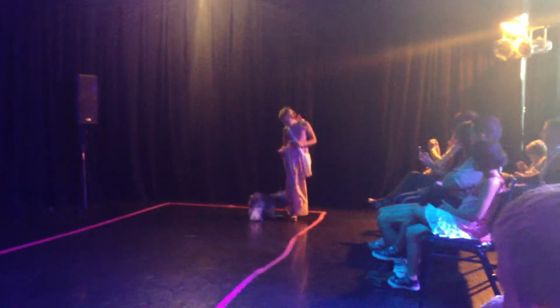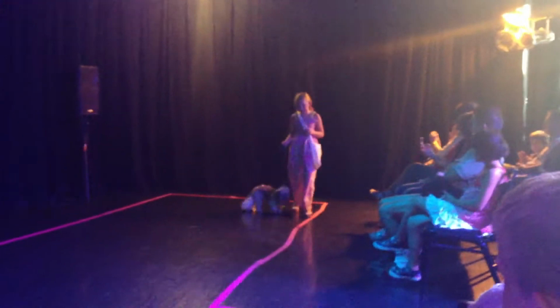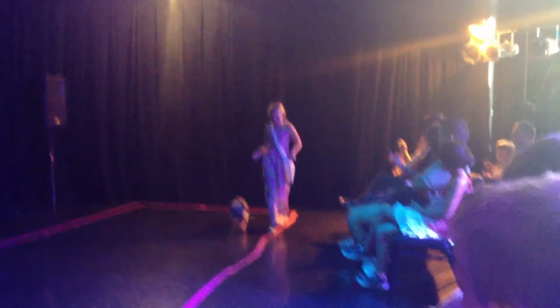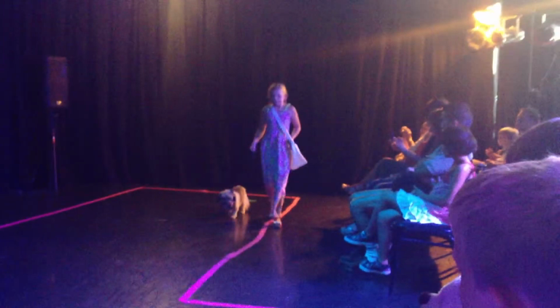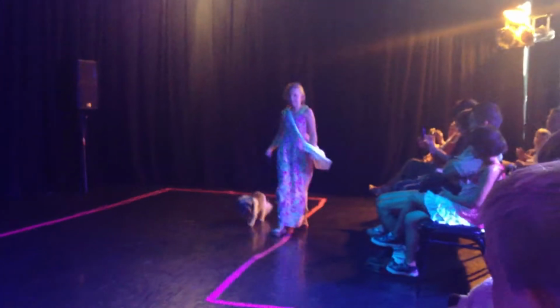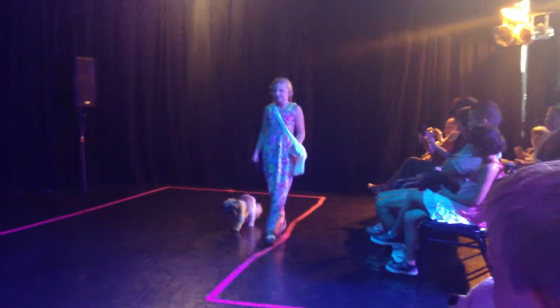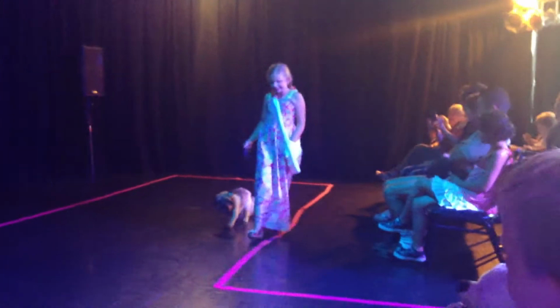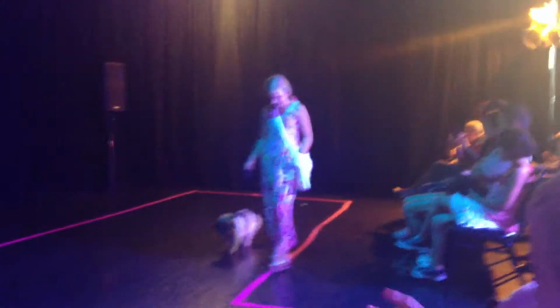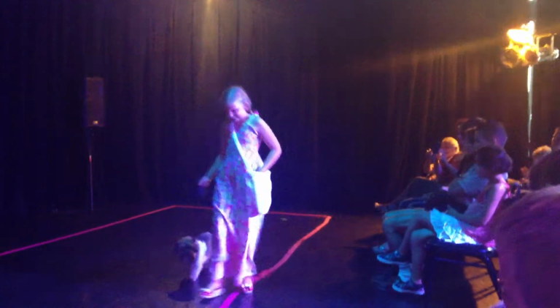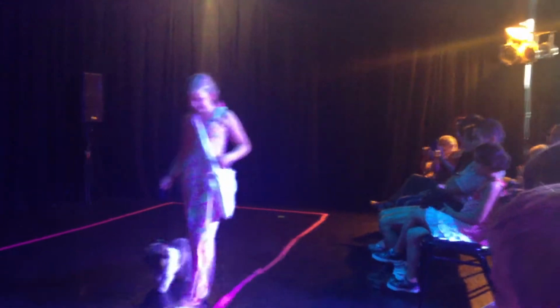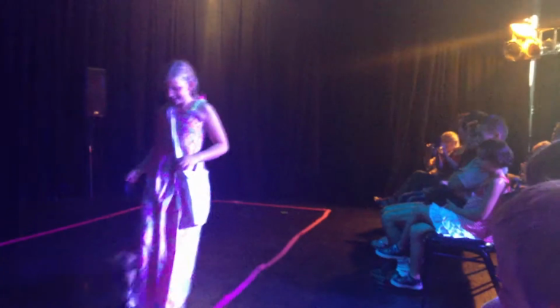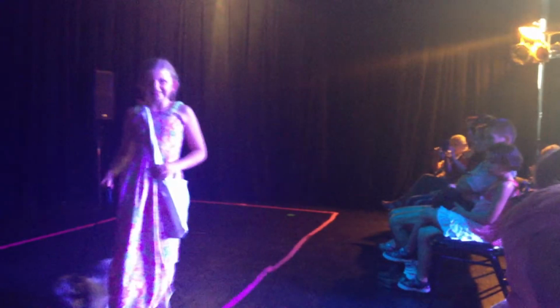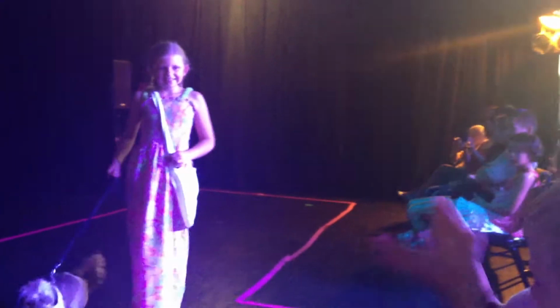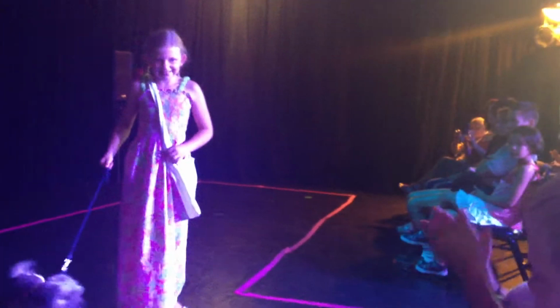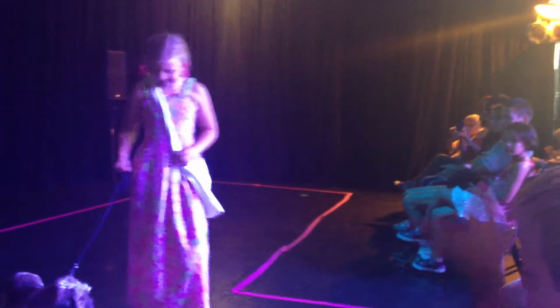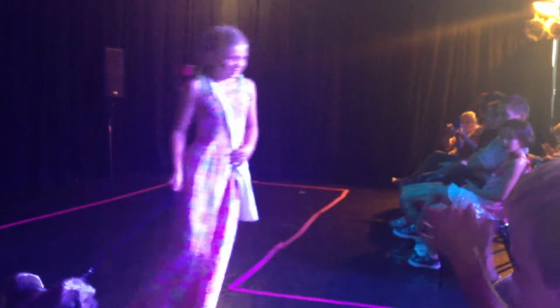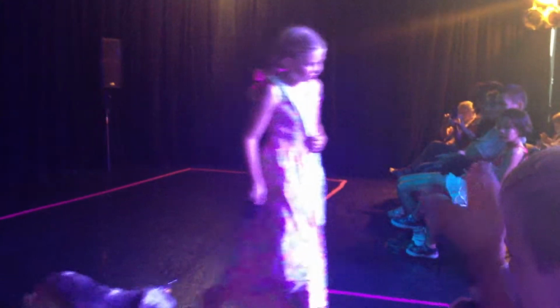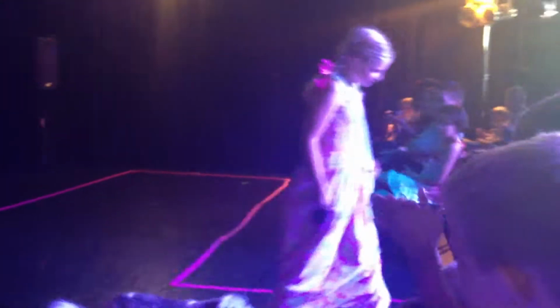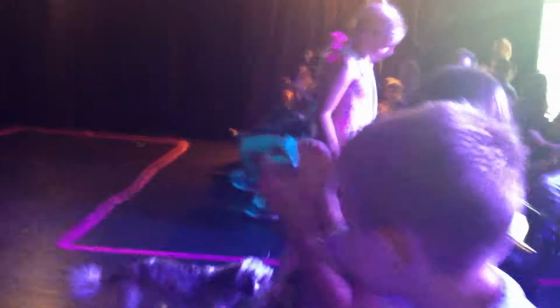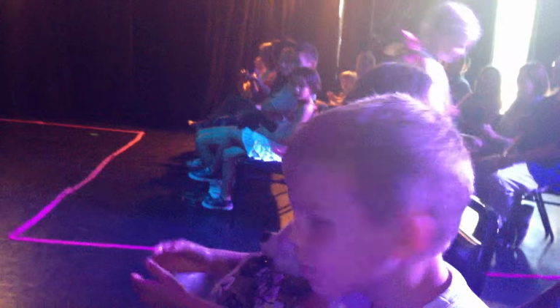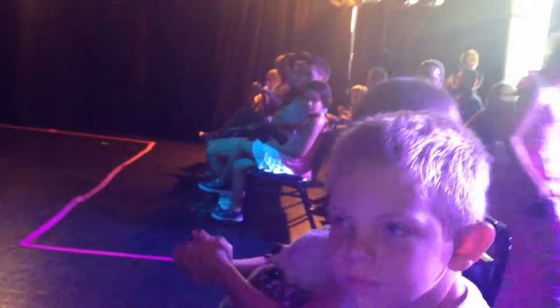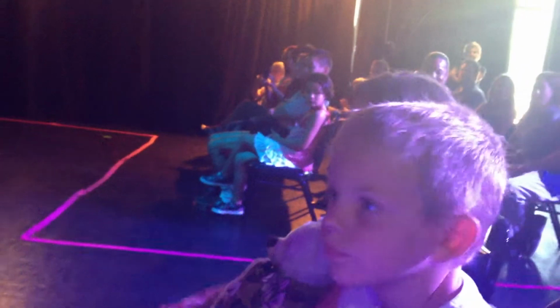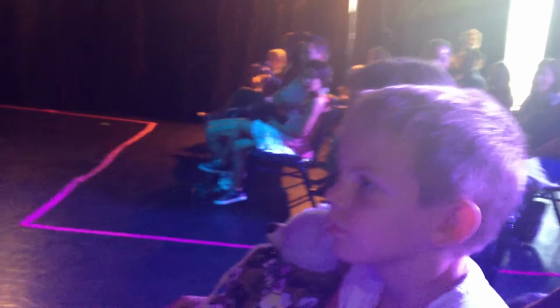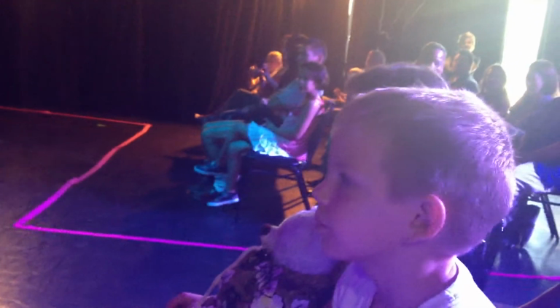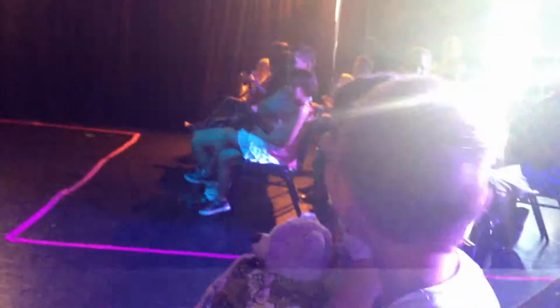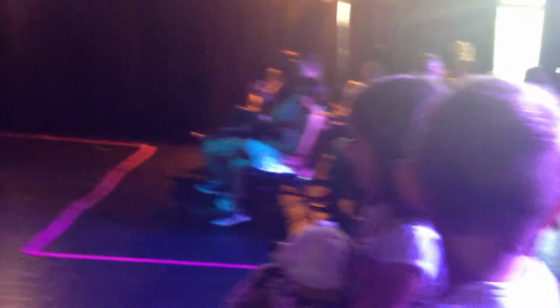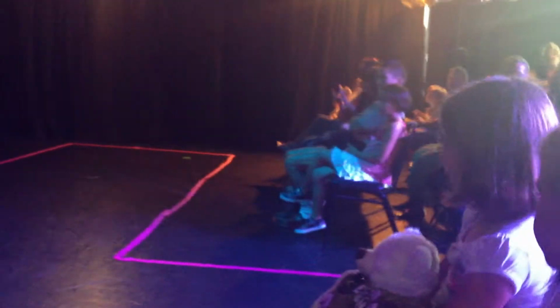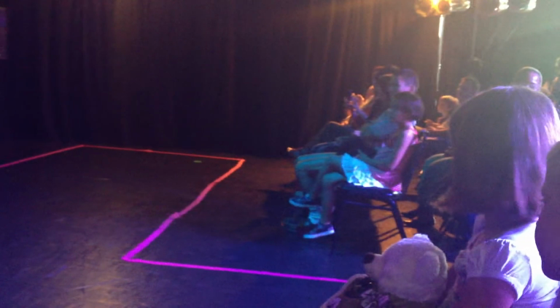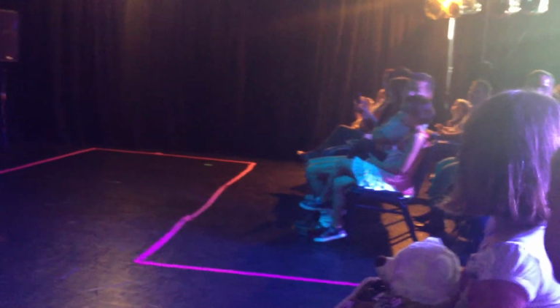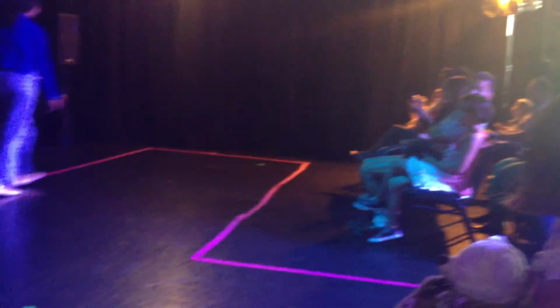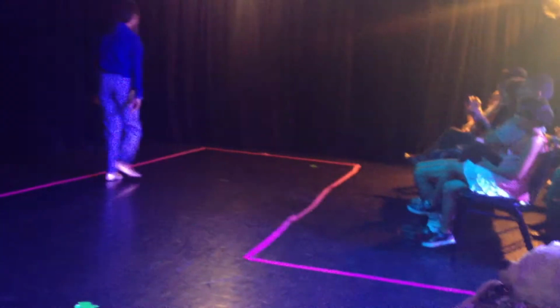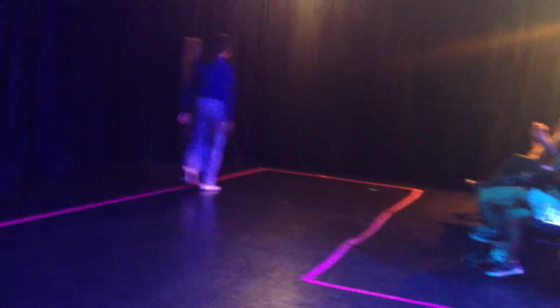This is Millie. Millie has her little pet with her, and she made this beautiful, elasticized, long, flowy dress that's so in style right now.